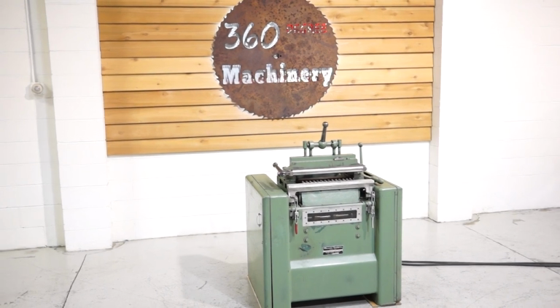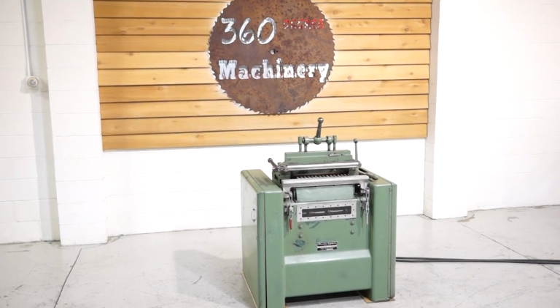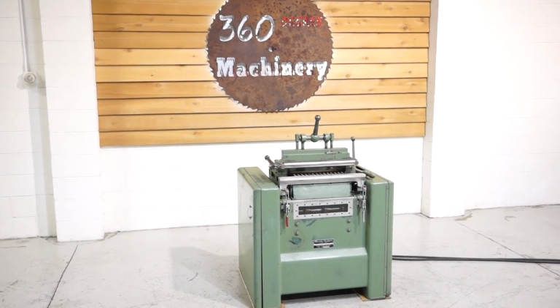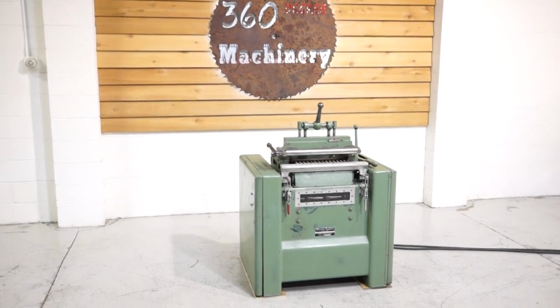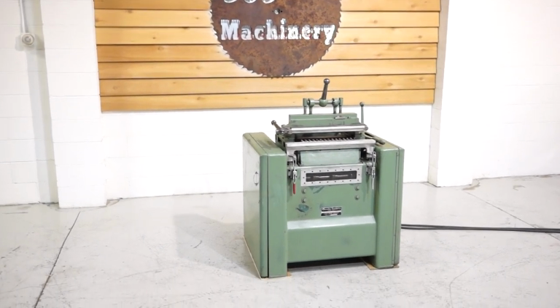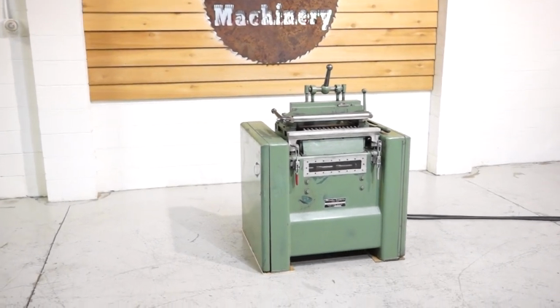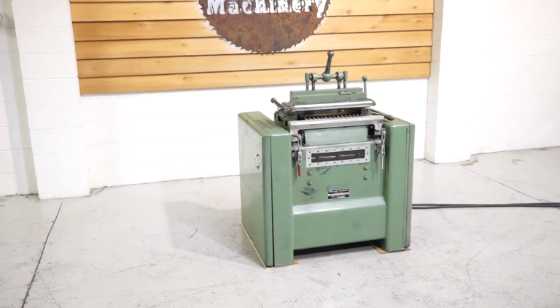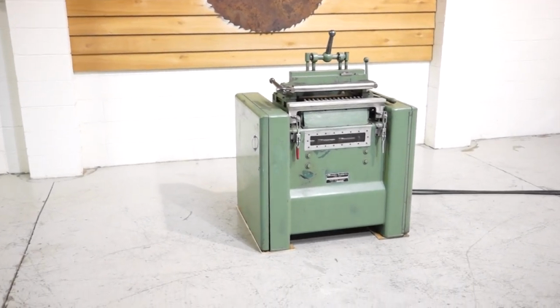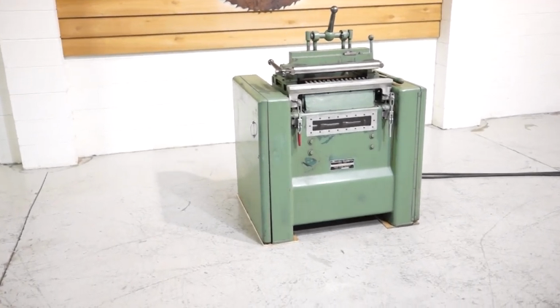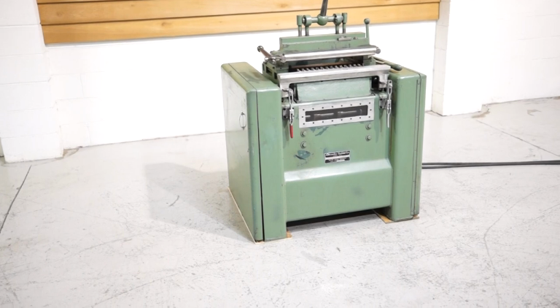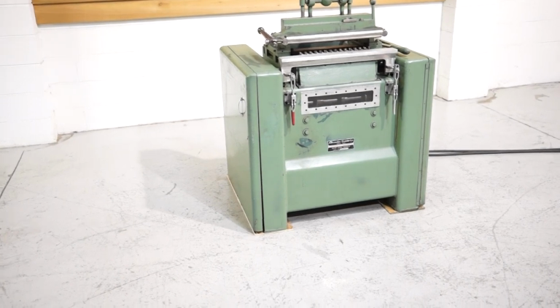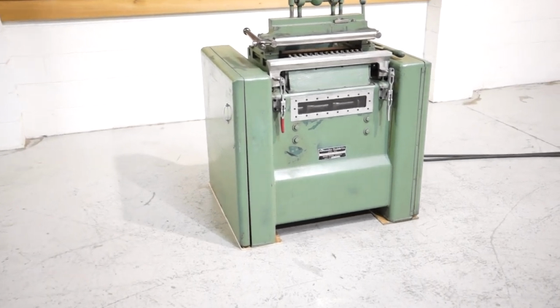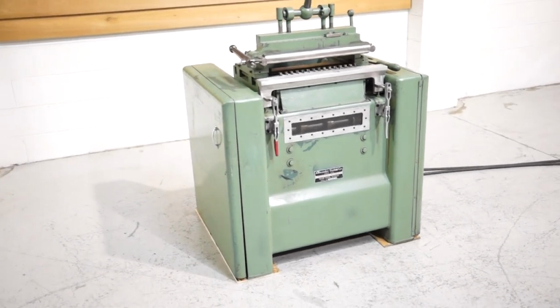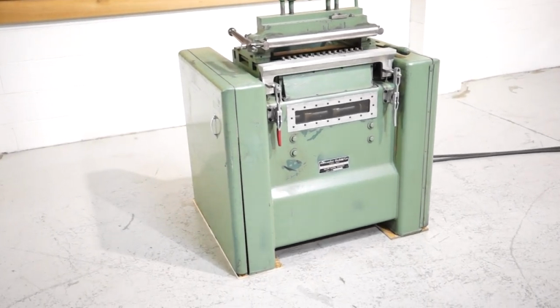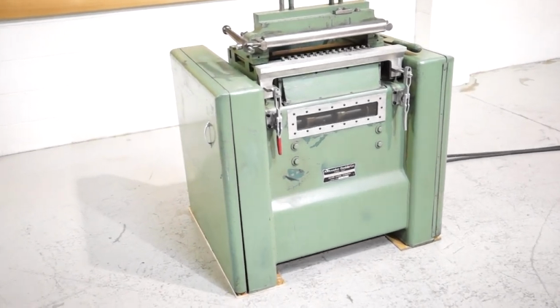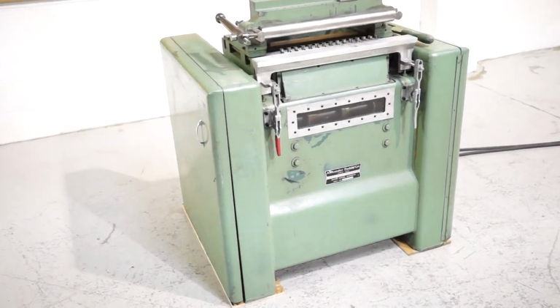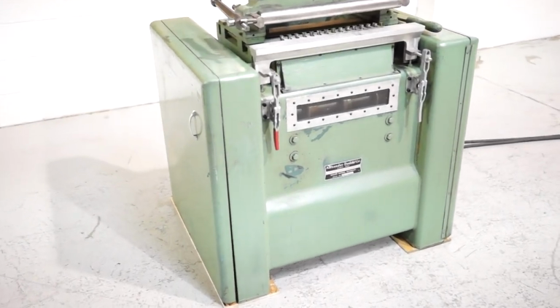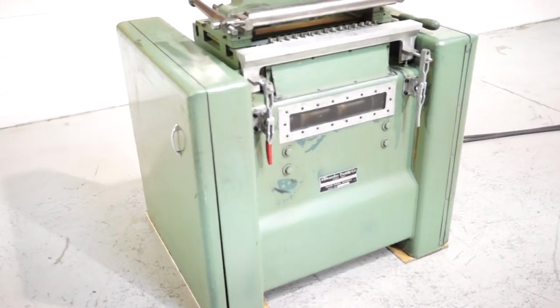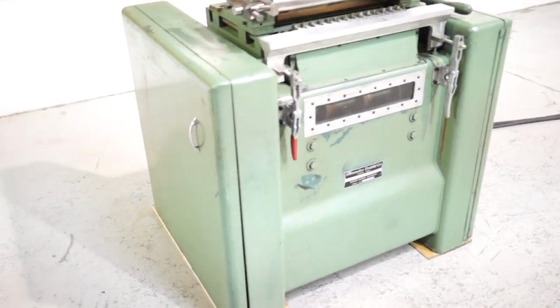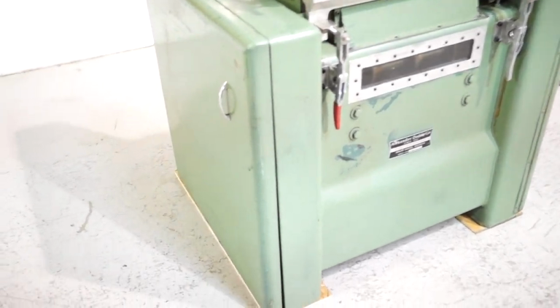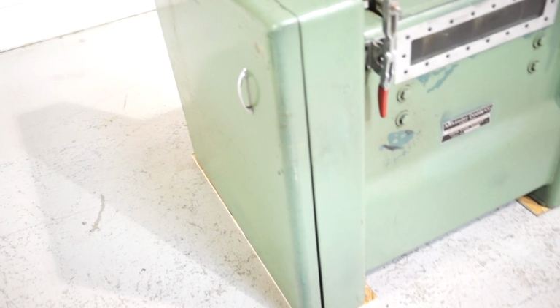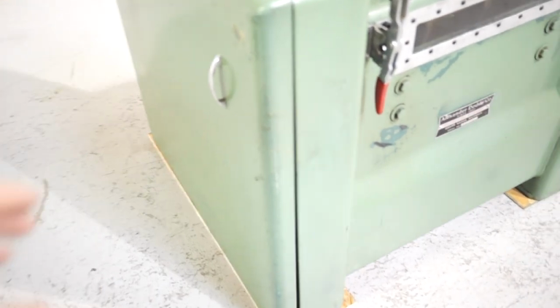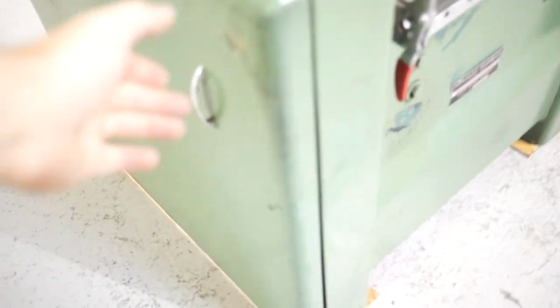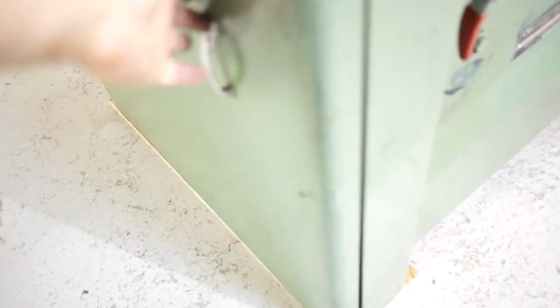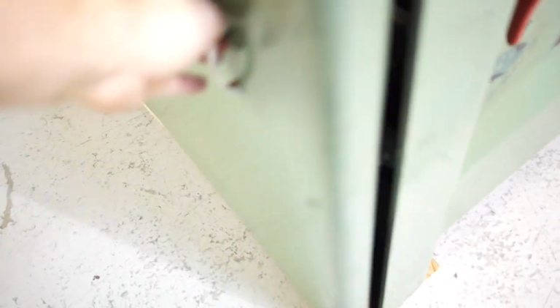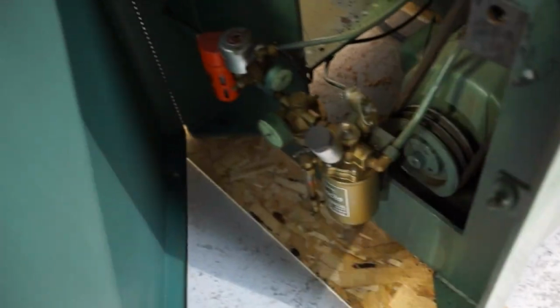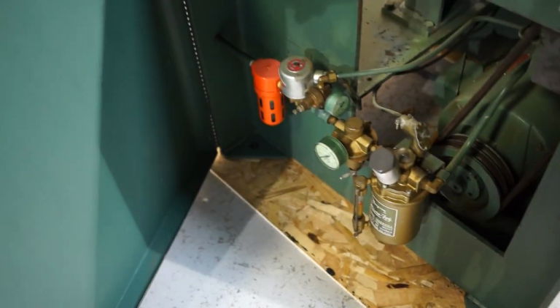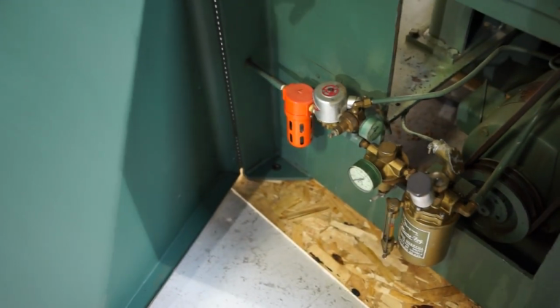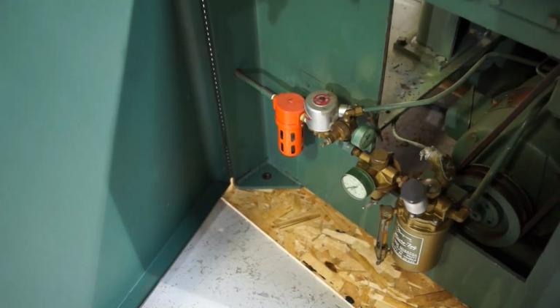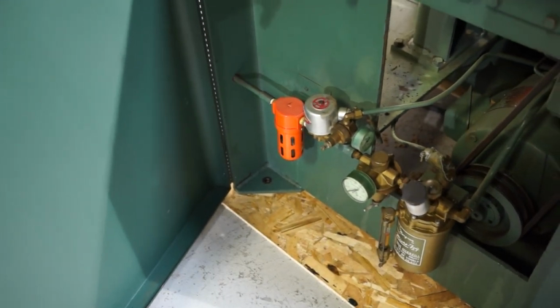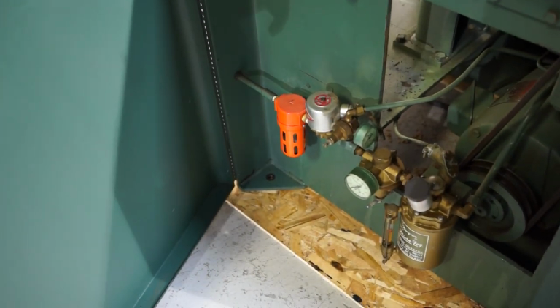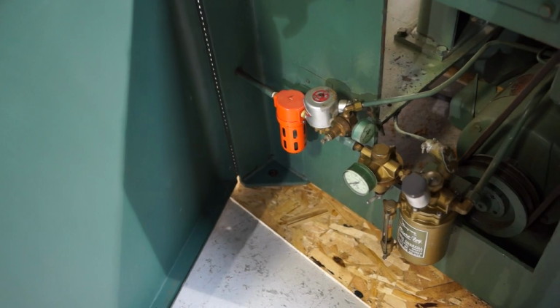Welcome to 360-degree machinery. We're going to do a walkthrough of a Dodds dovetail machine — 15-spindle manual model. On the left-hand side of the machine, you have a built-in oiler. It's going to turn on when the machine turns on.